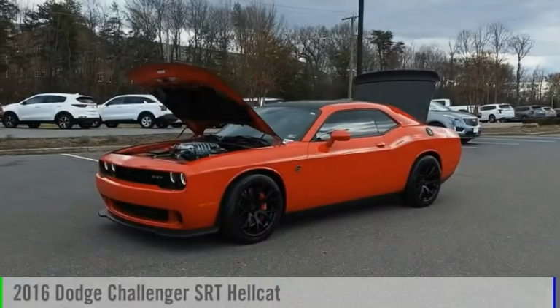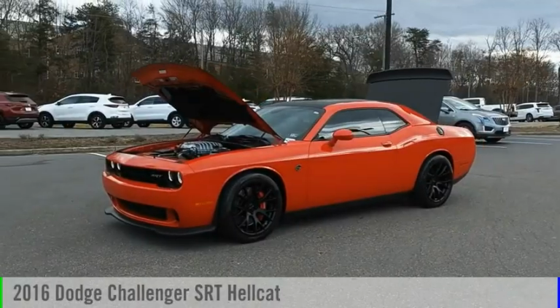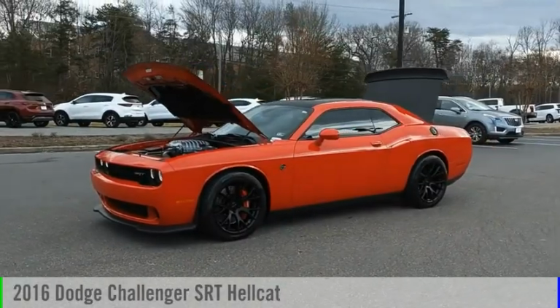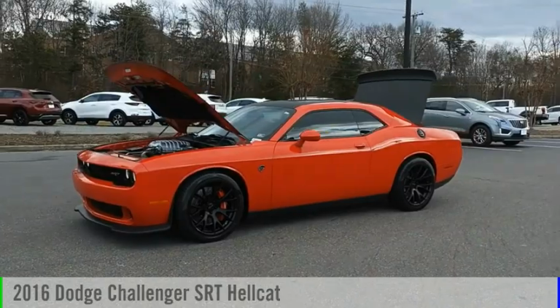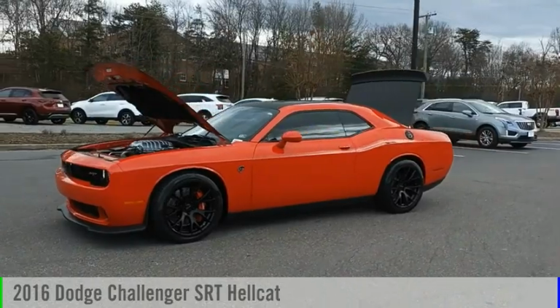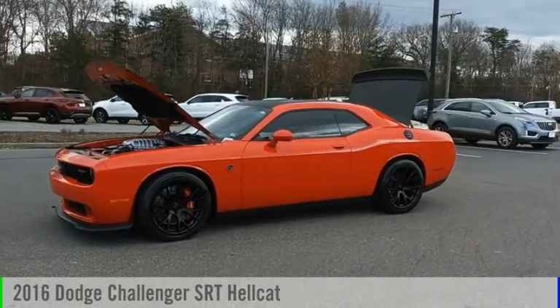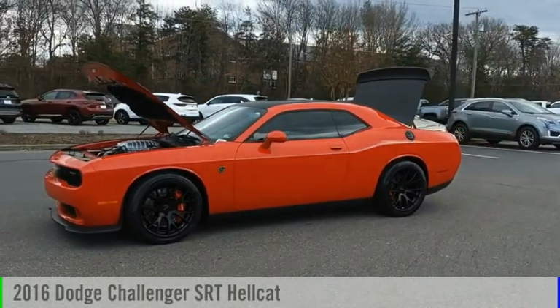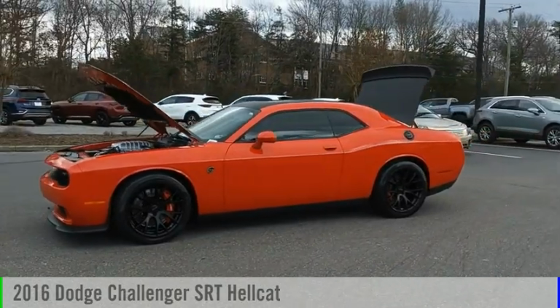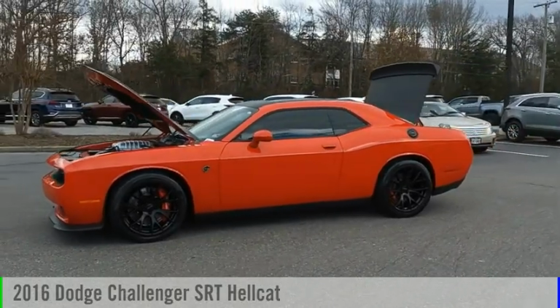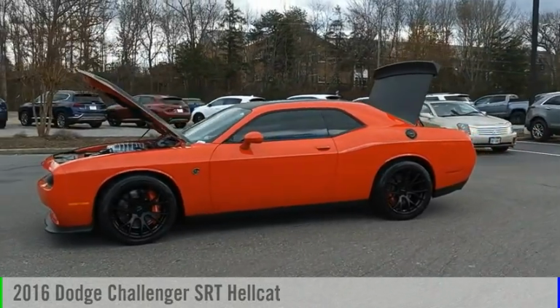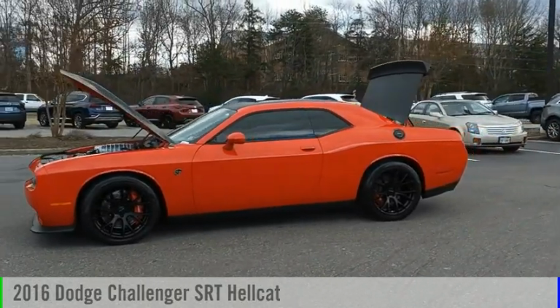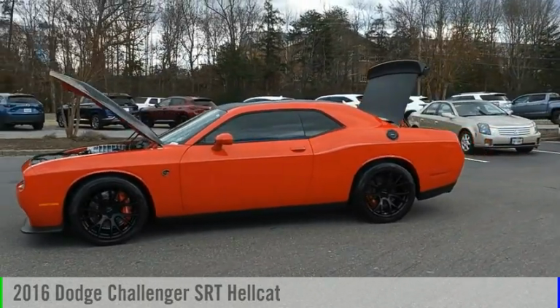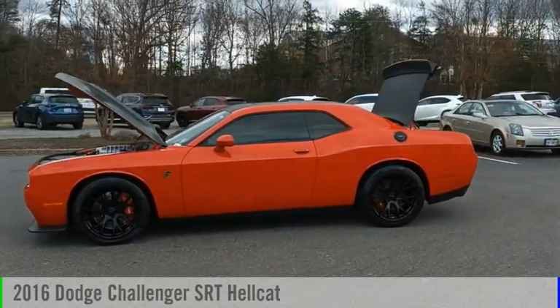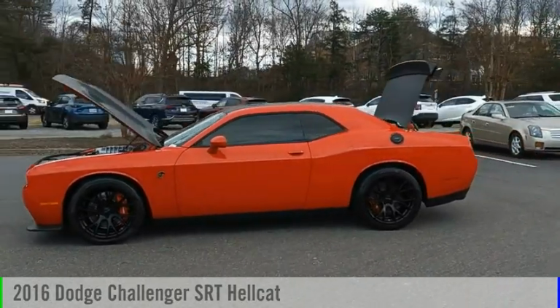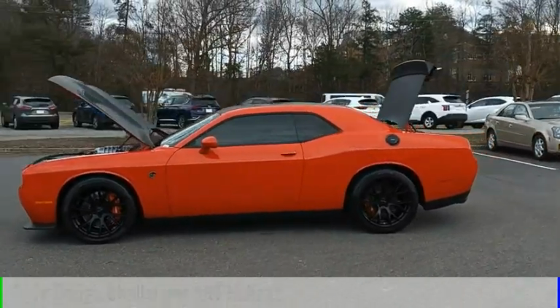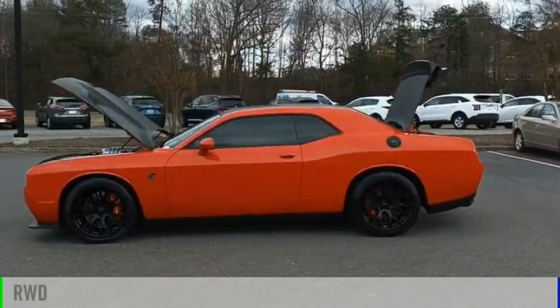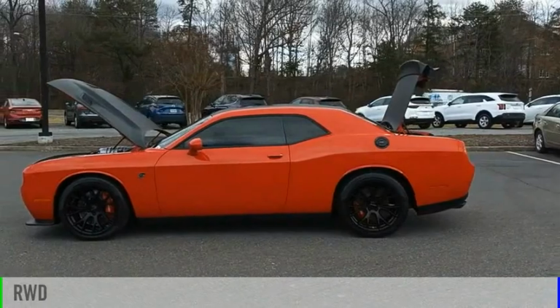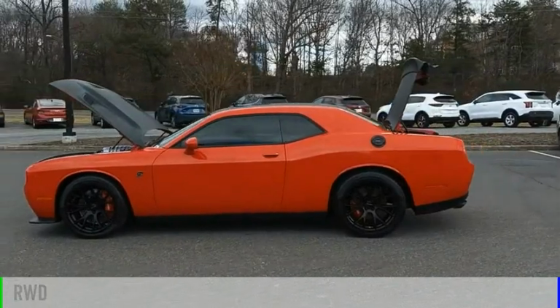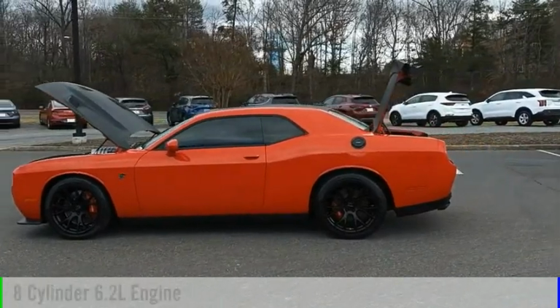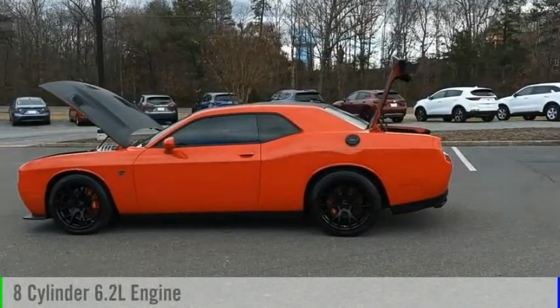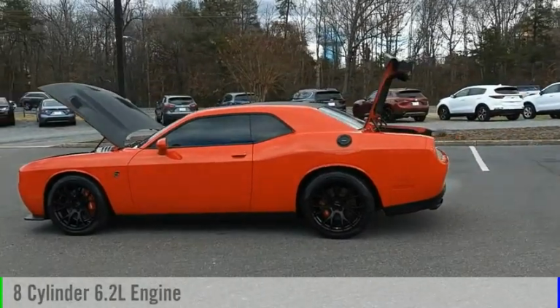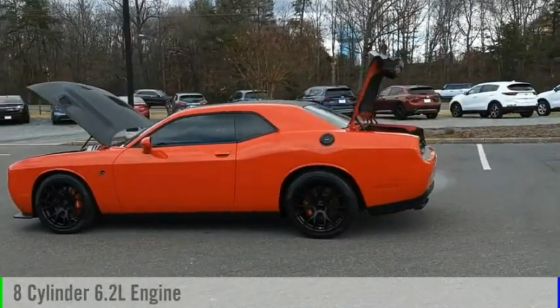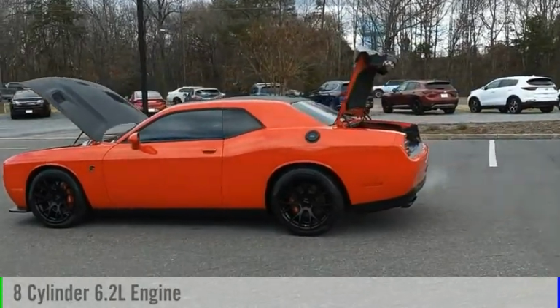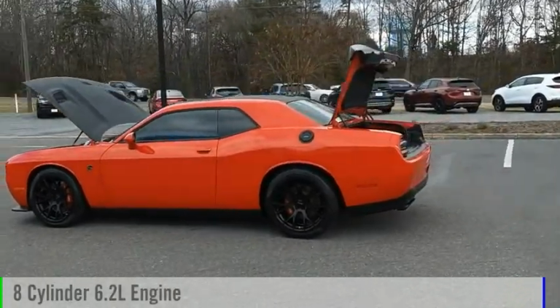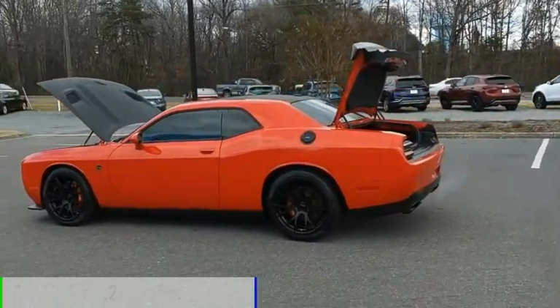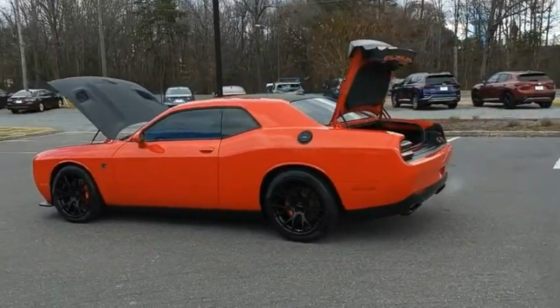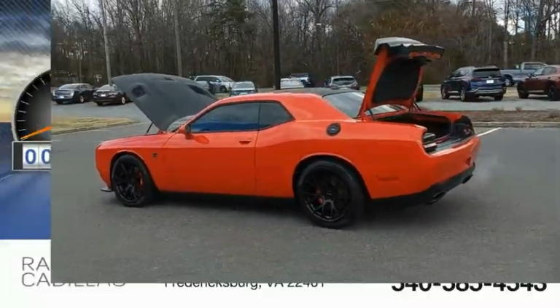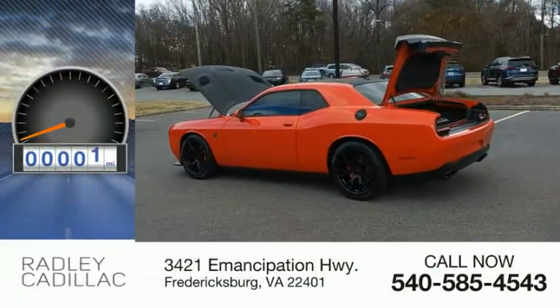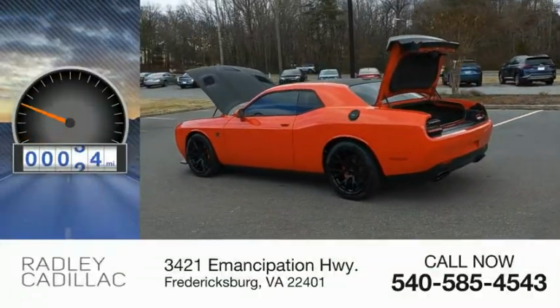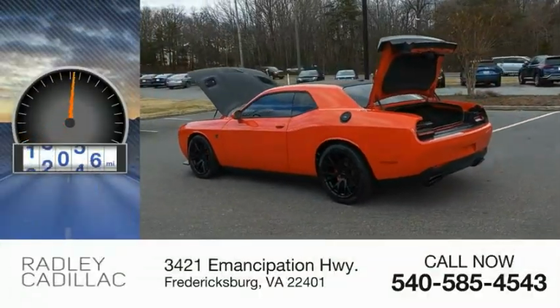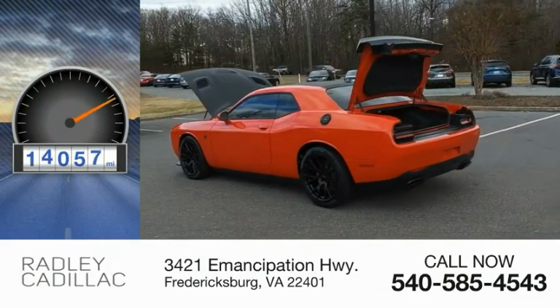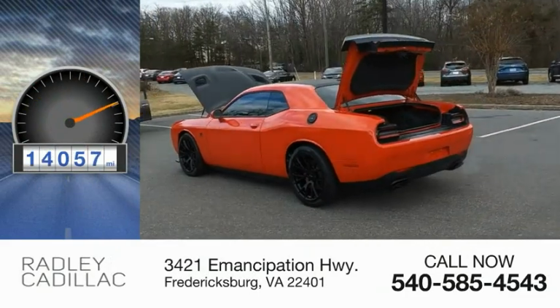Stop by and take a look at the 2016 Challenger. This vehicle is powered by a rear-wheel drive, 8-cylinder, 6.2-liter engine. This vehicle has less than 15,000 miles.